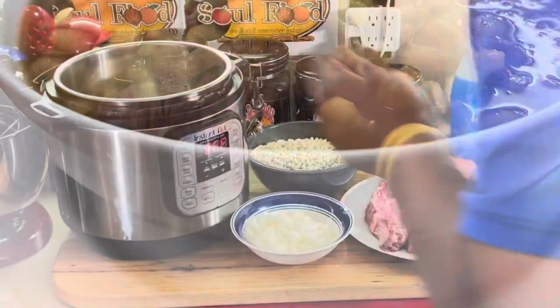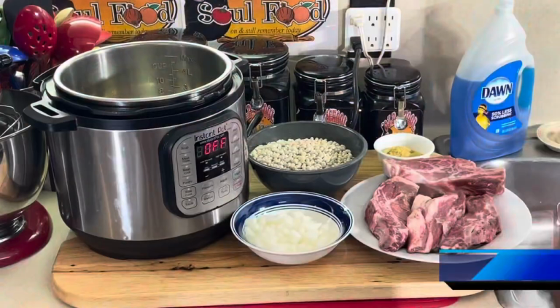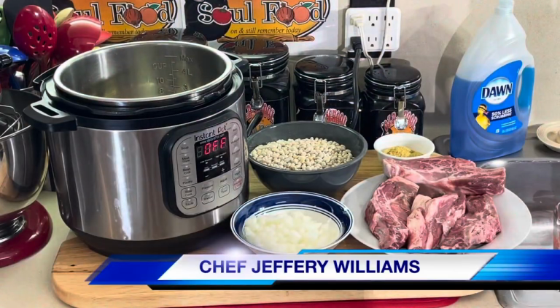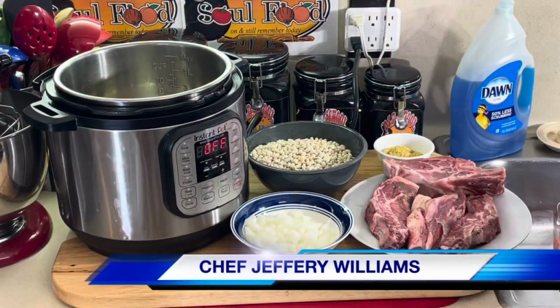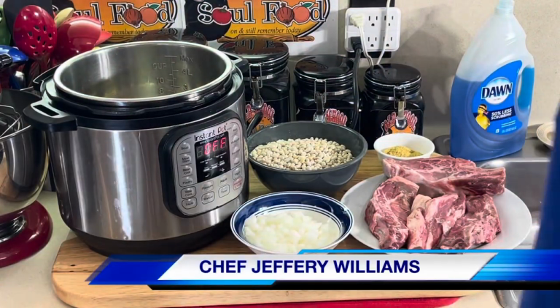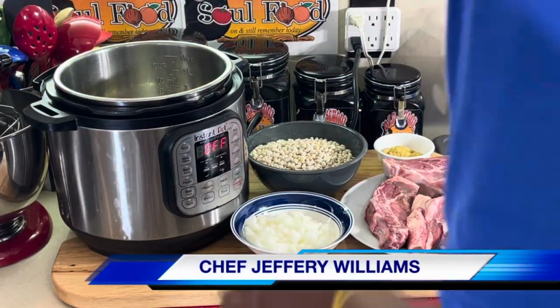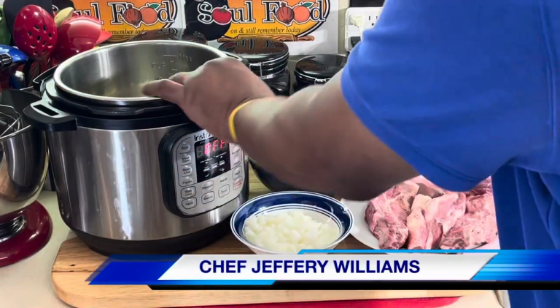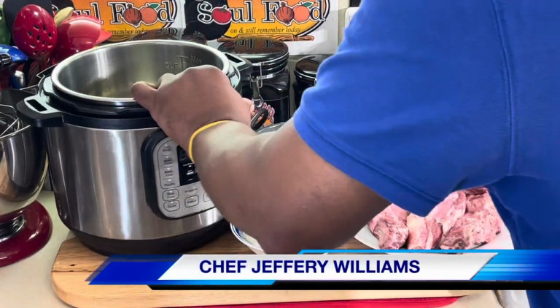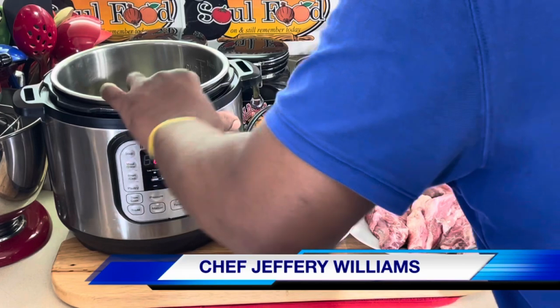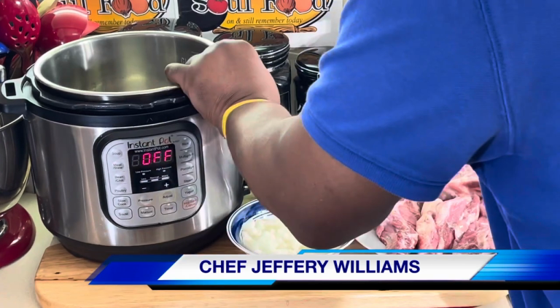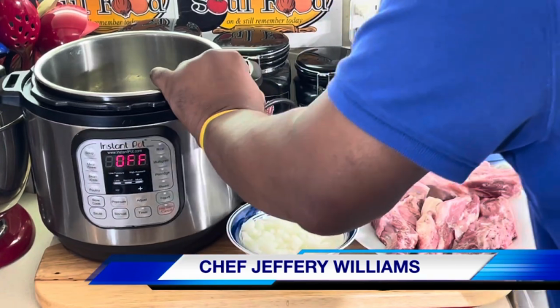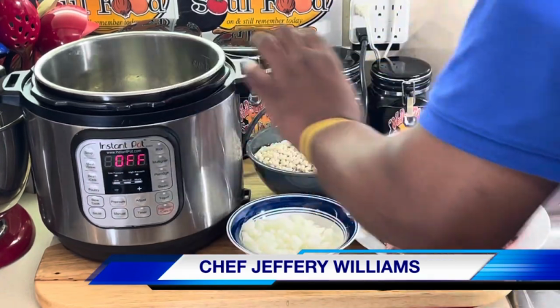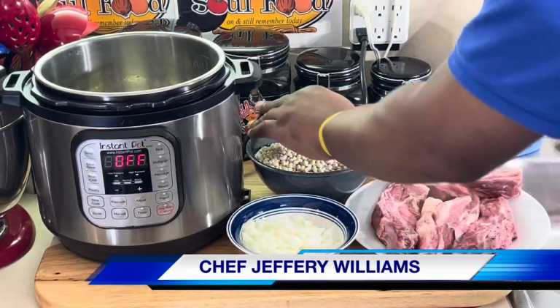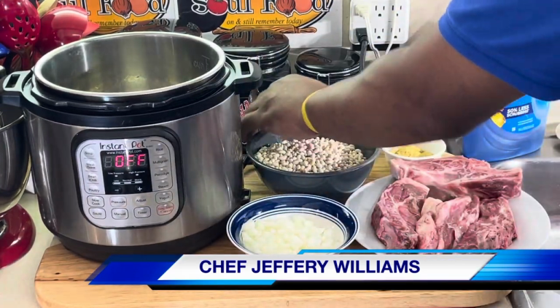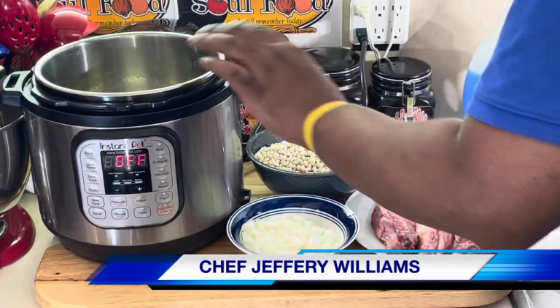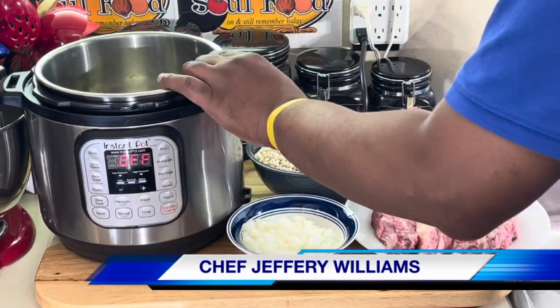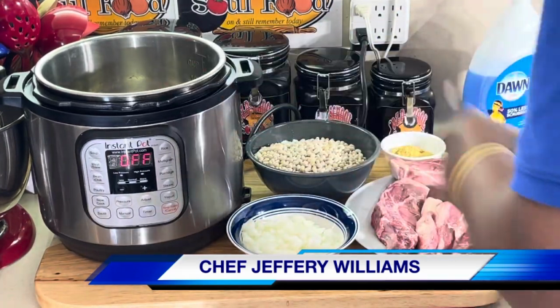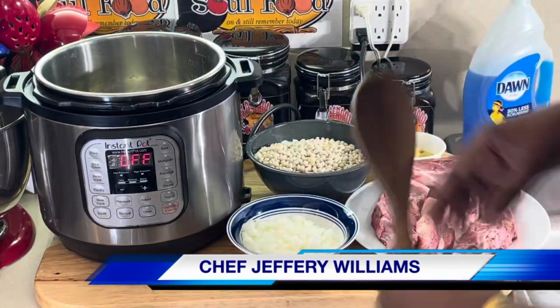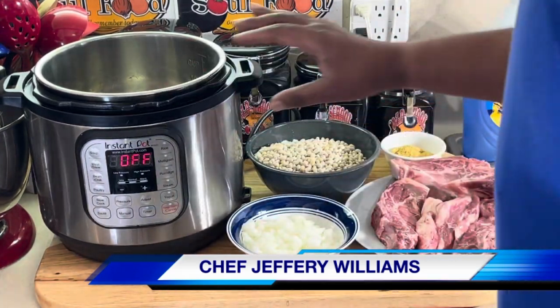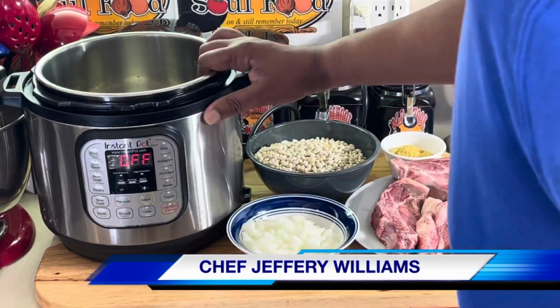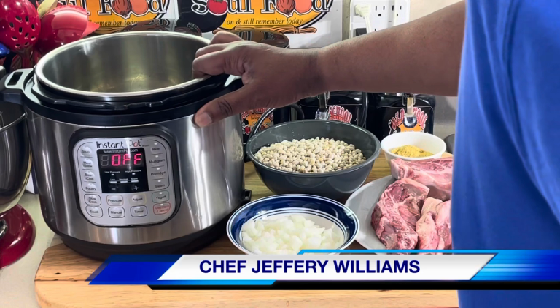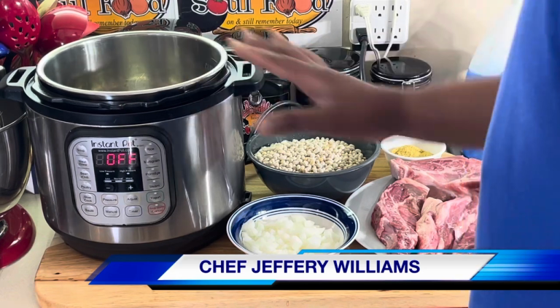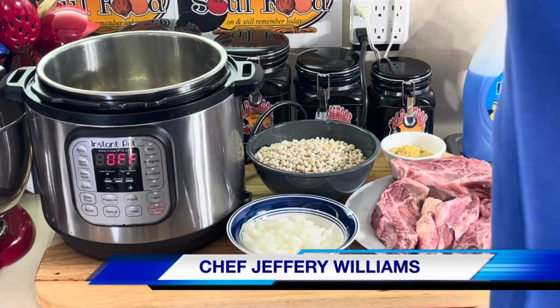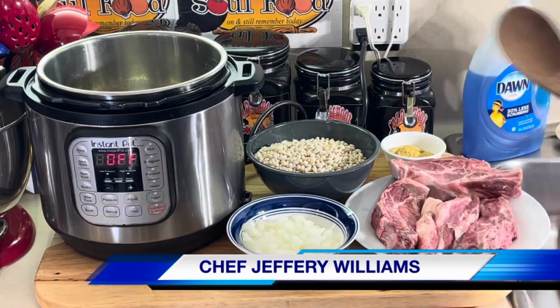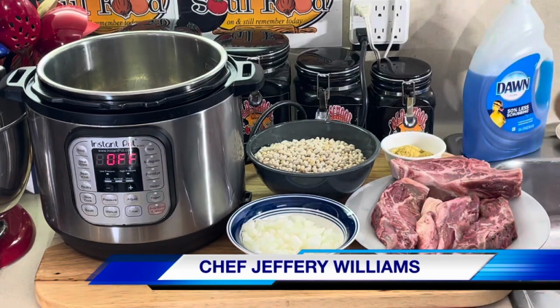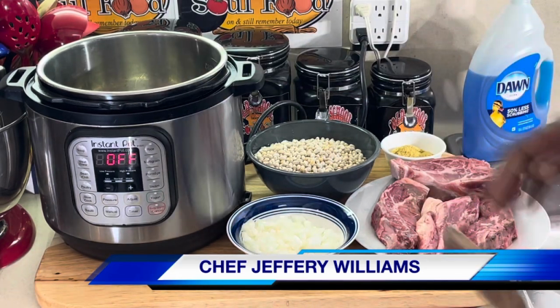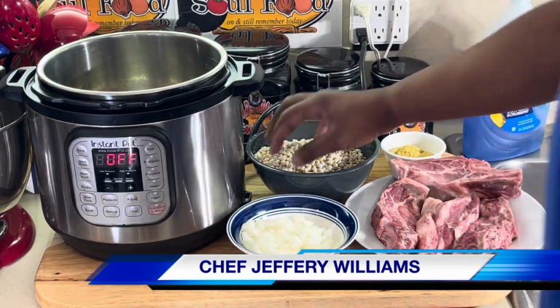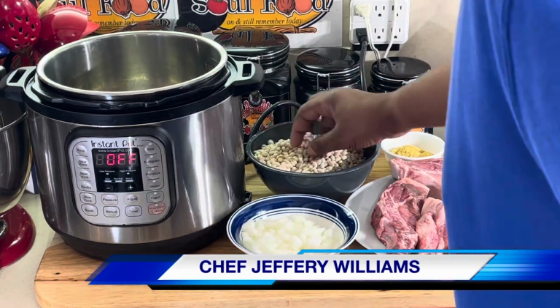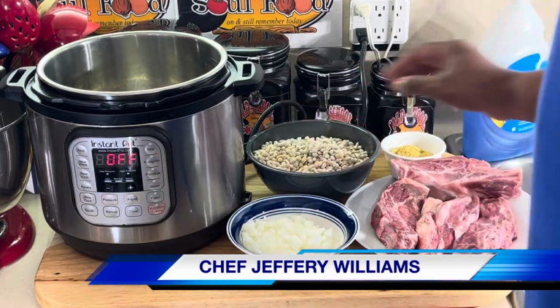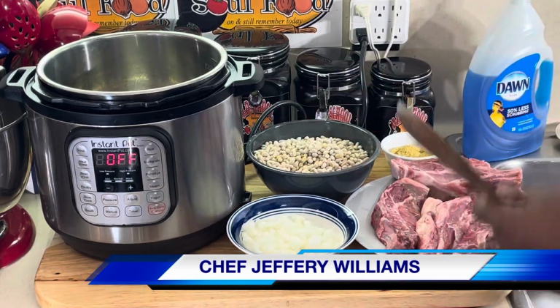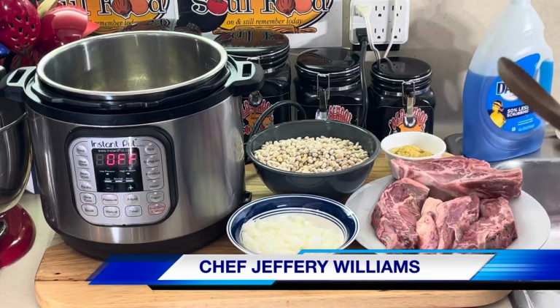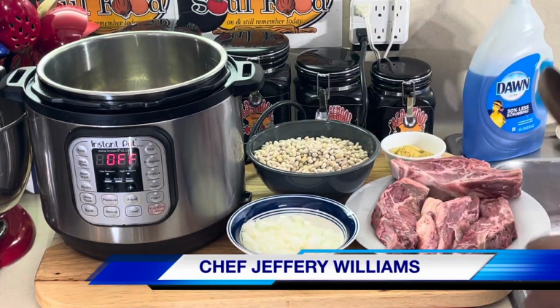Hello my old school soulful family, Chef Jeffrey back with another video. Y'all remember if y'all watching my Farmer's Market video — I bought some navy beans and some pork ribs.